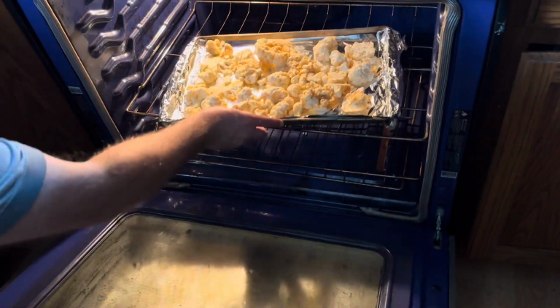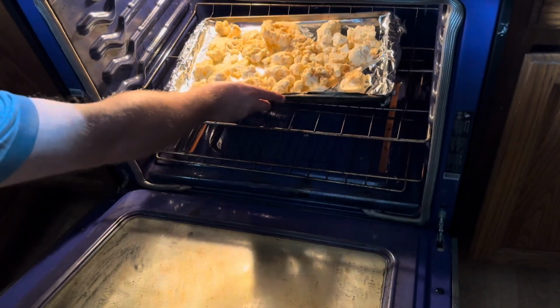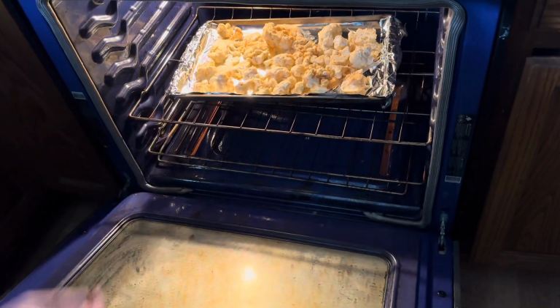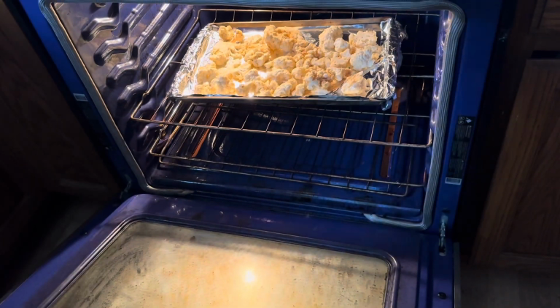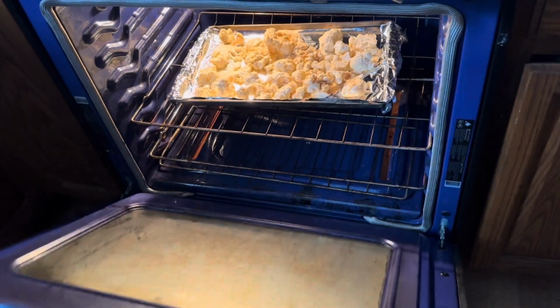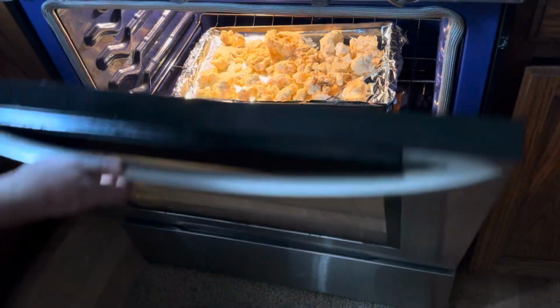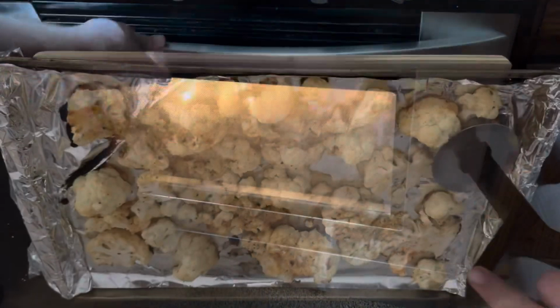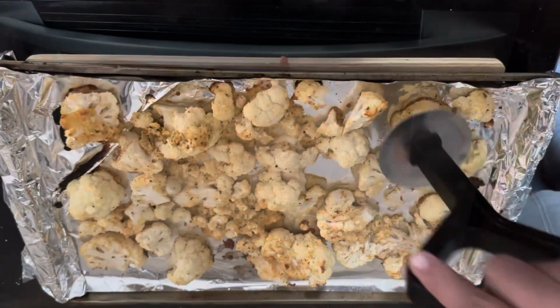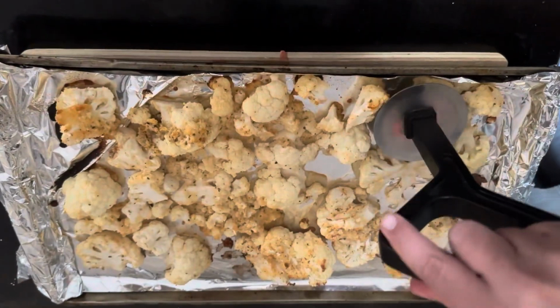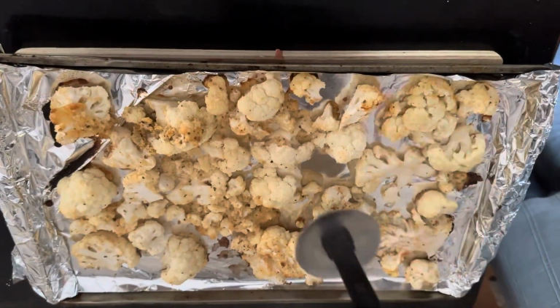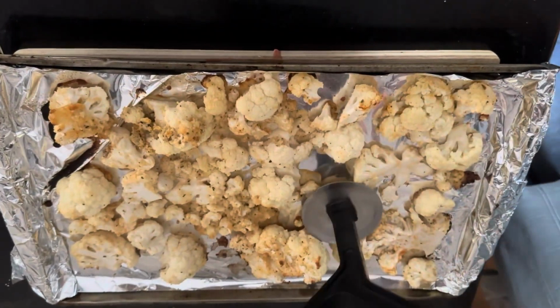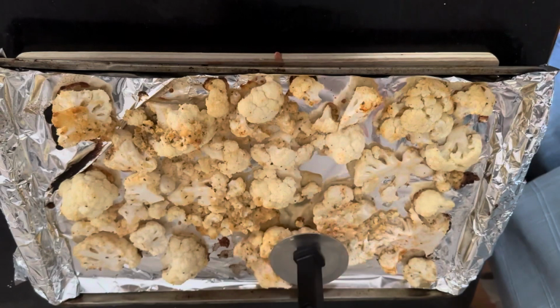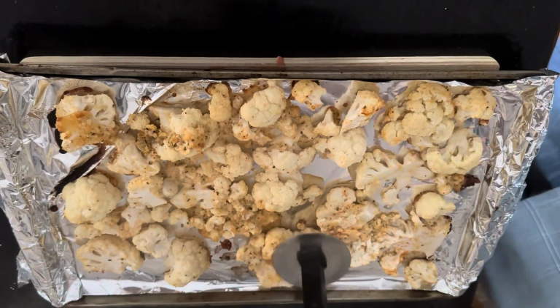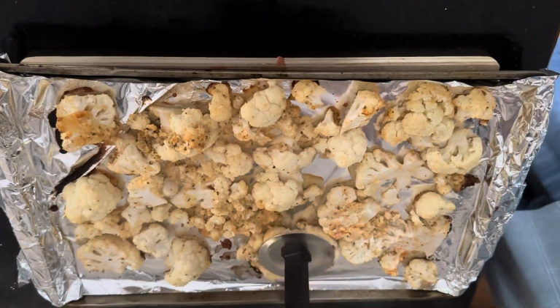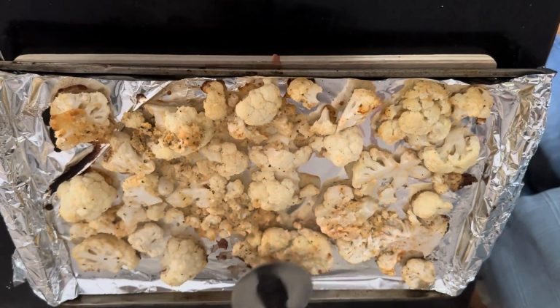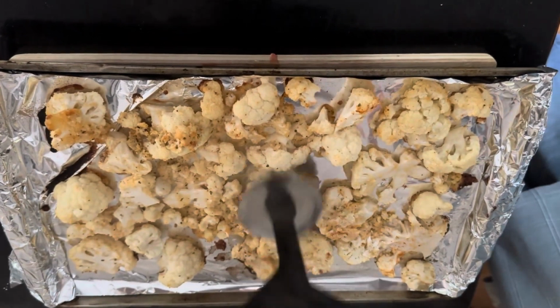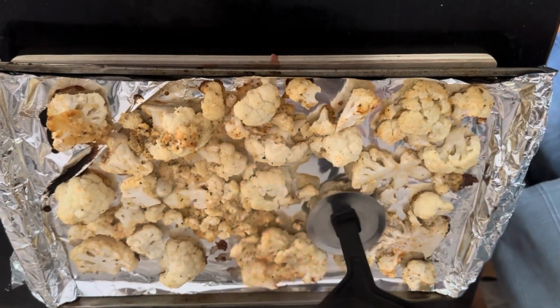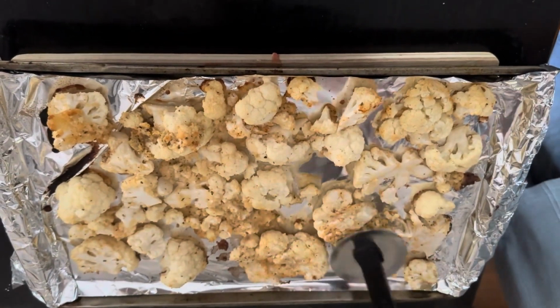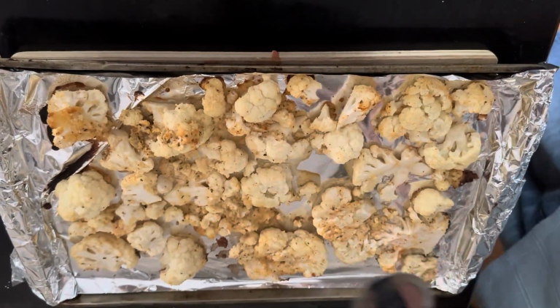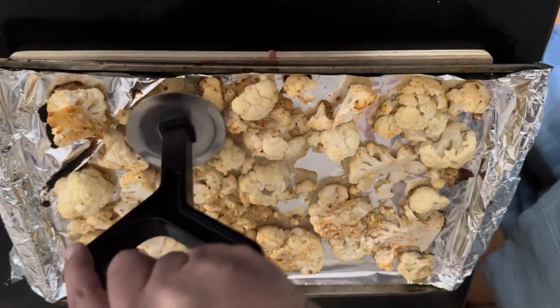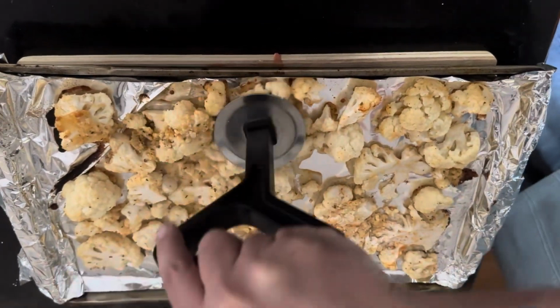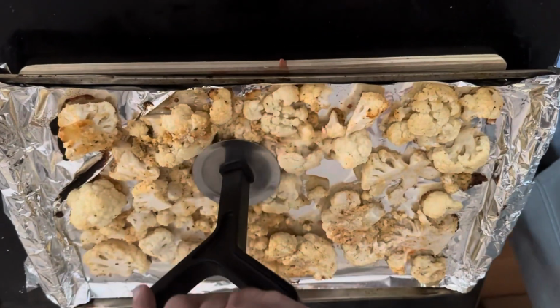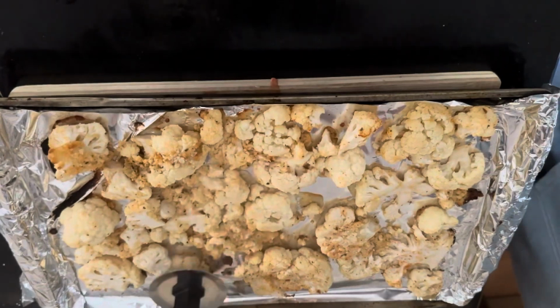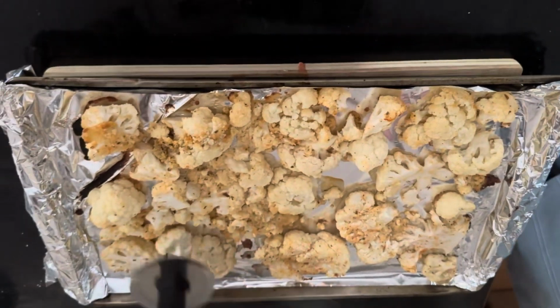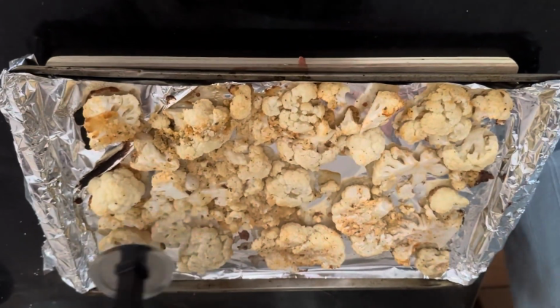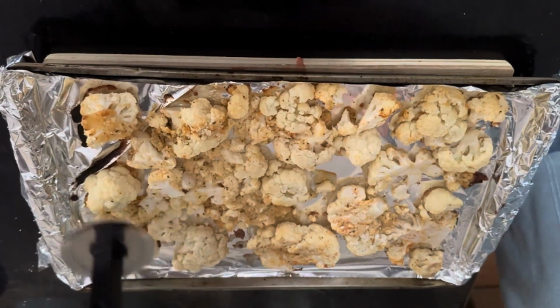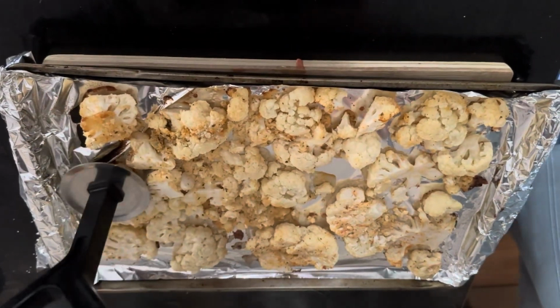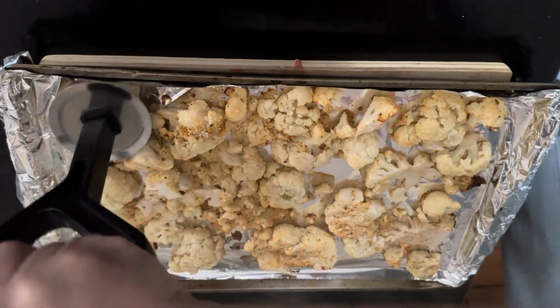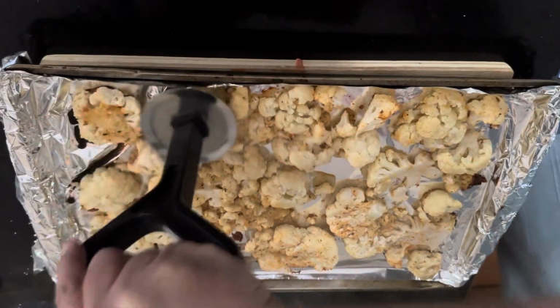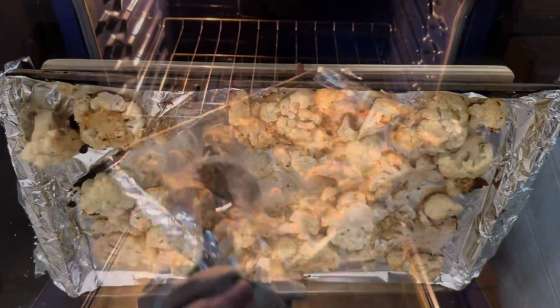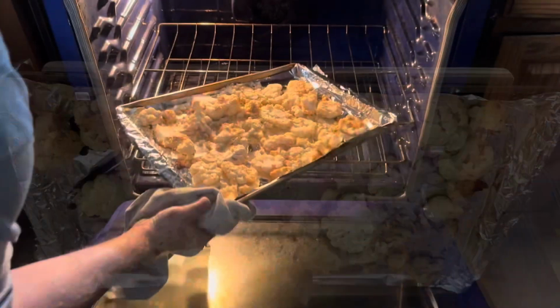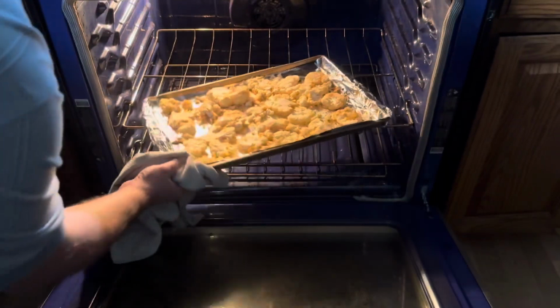After that 20 minutes you can take it out and either turn them over or, like we're doing here, kind of mash them down a little bit. This will help cook them a little bit faster. Then go back into the oven again at 350 for another 20 minutes.